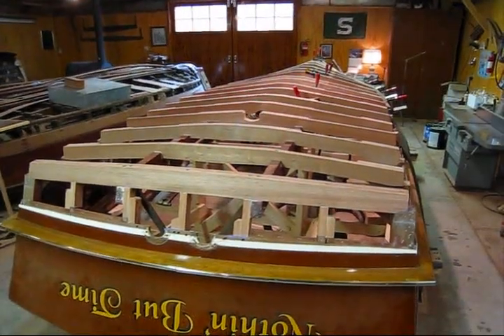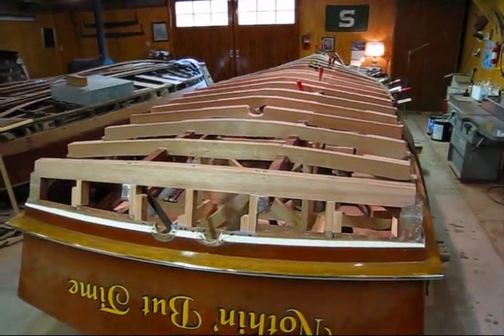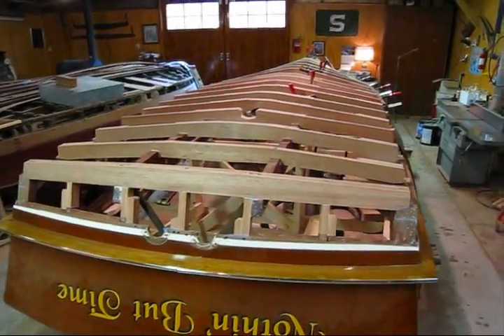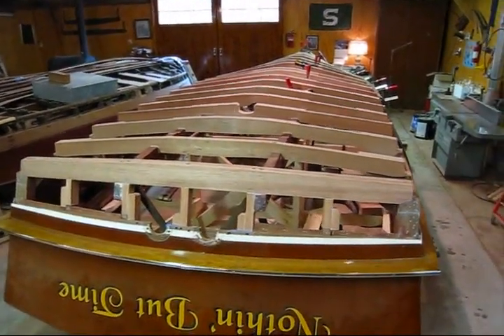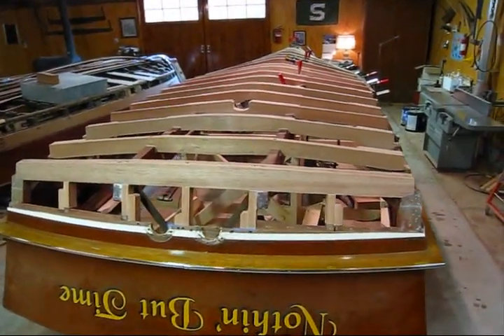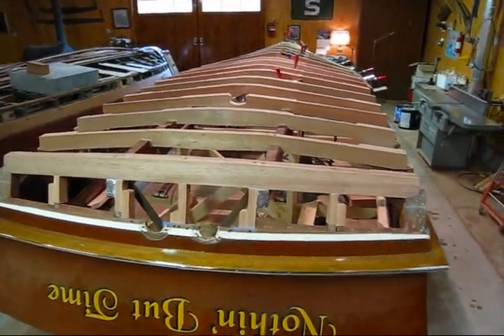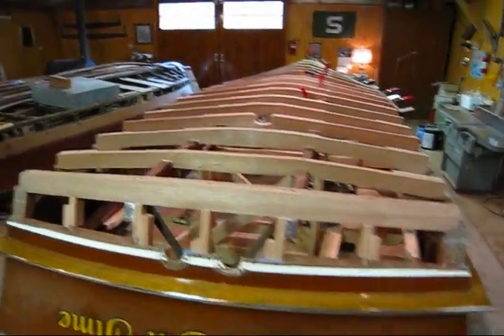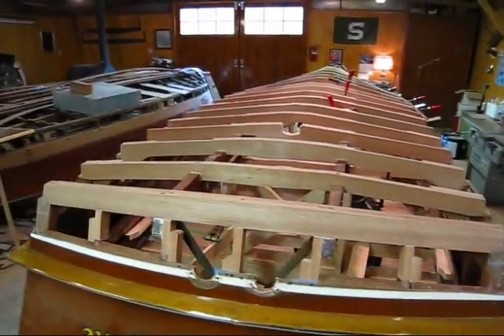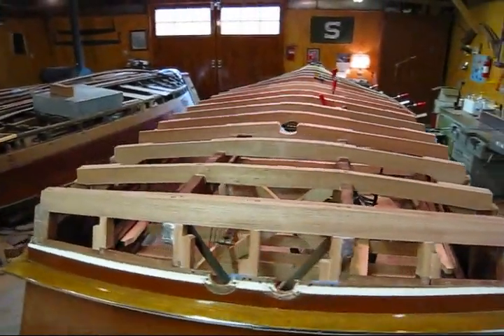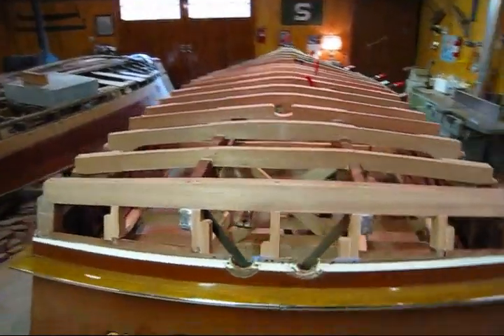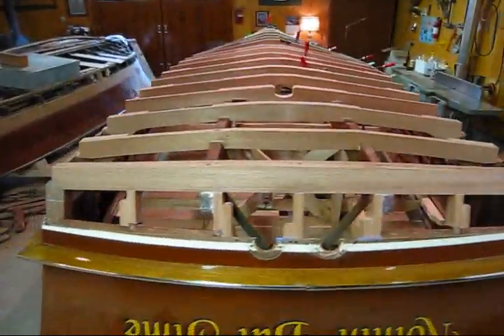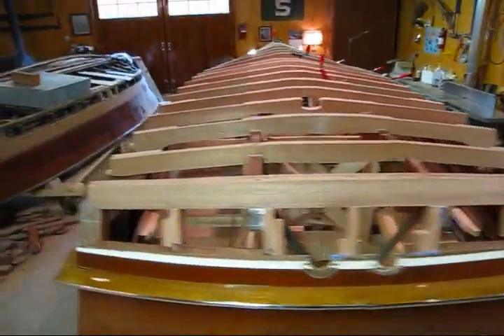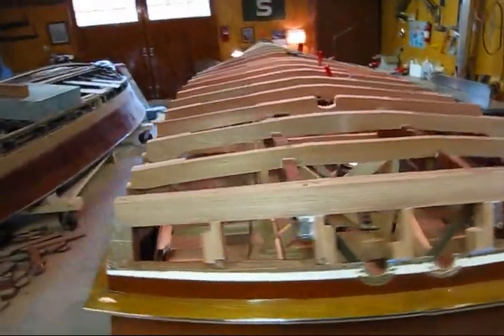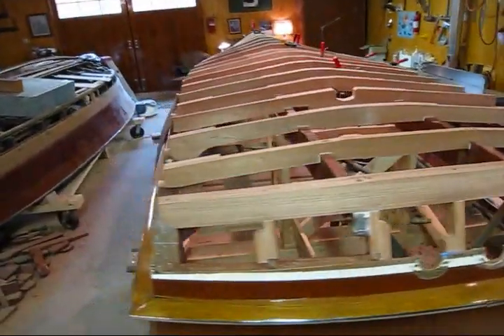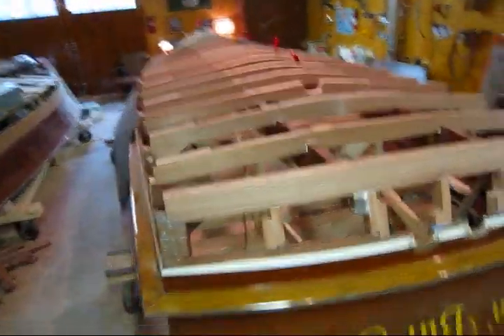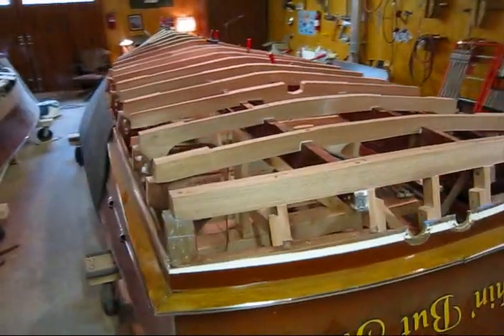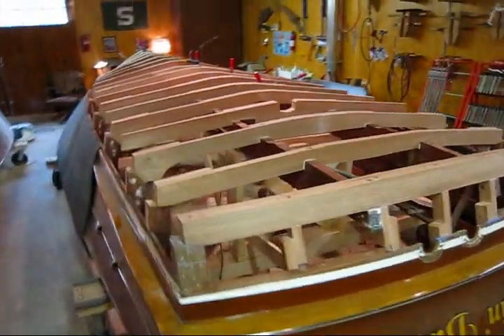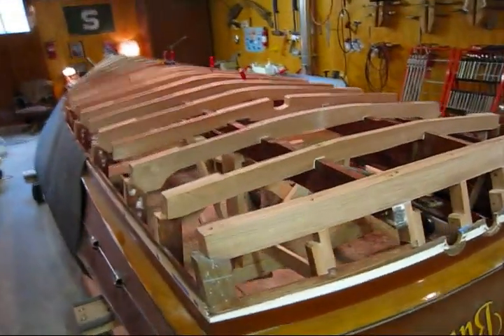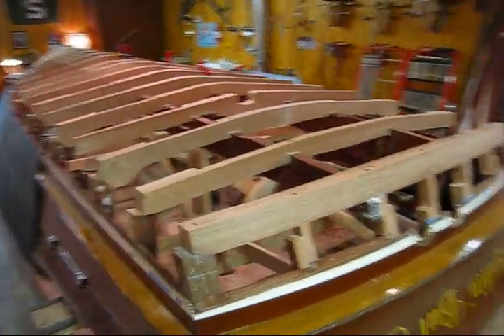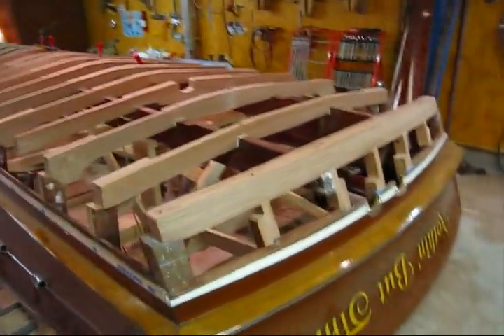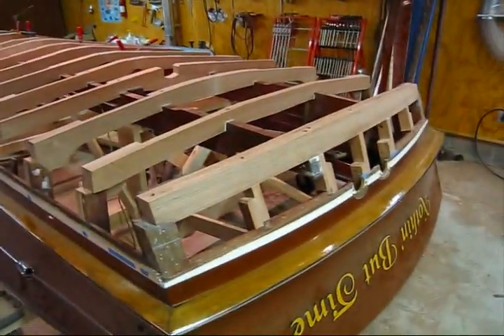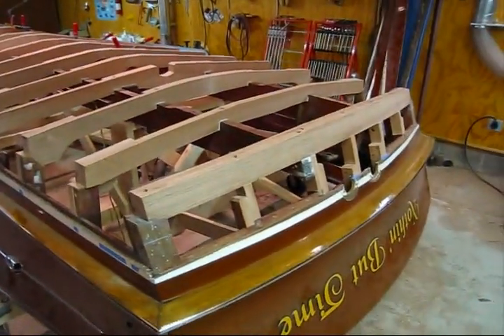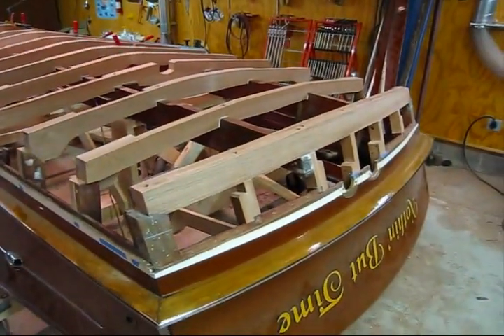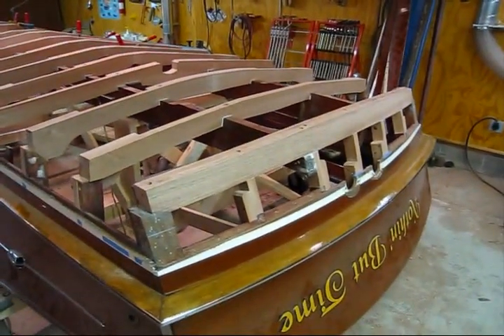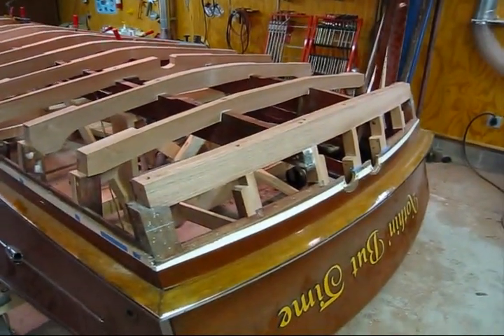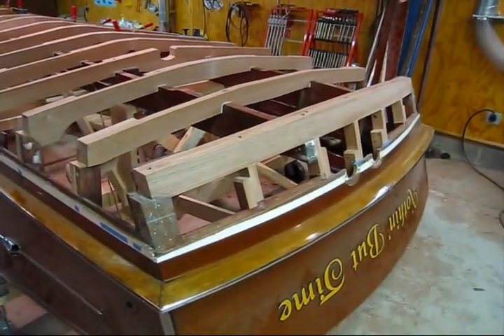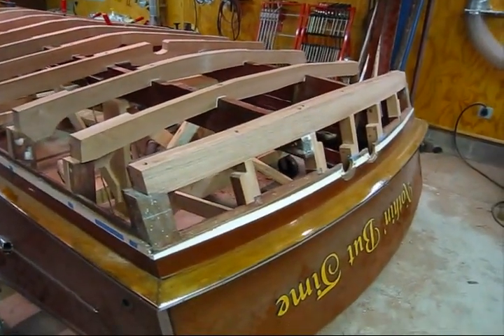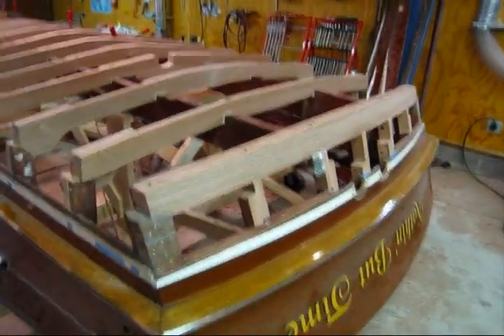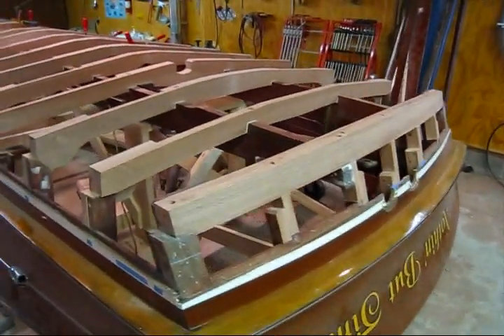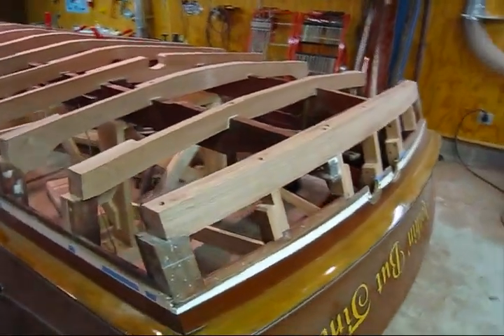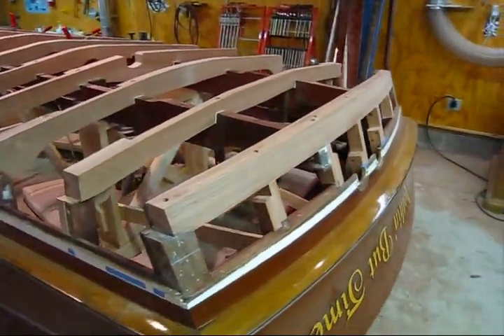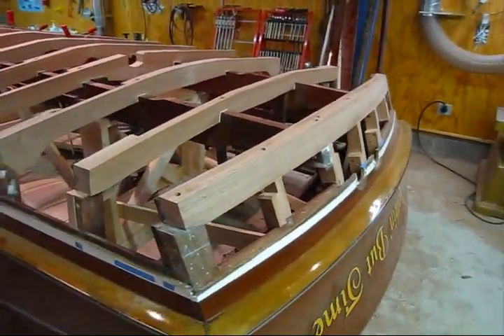We're back on the 1955 22-foot Chris Craft Continental. The last video I made was laminating the transom bow.